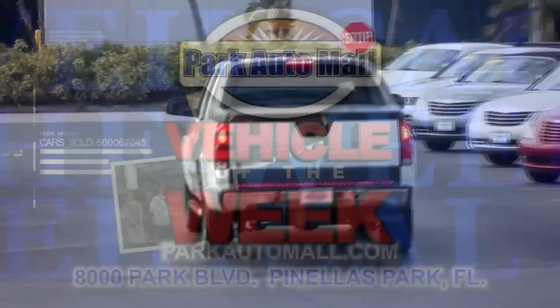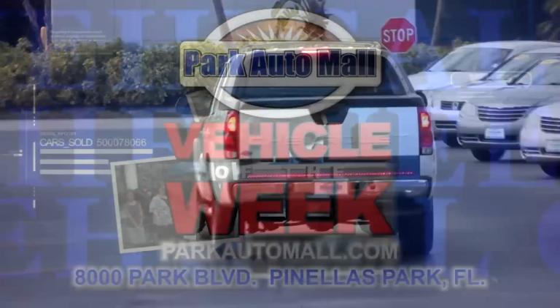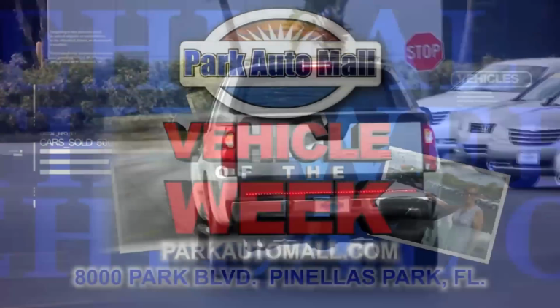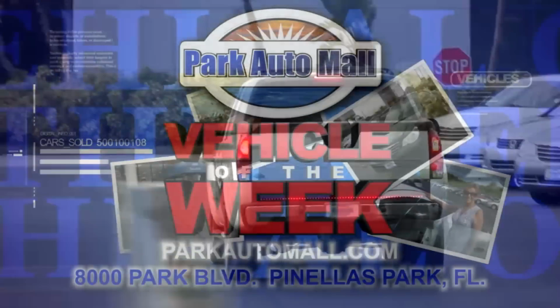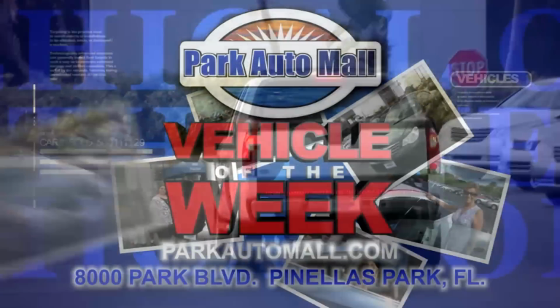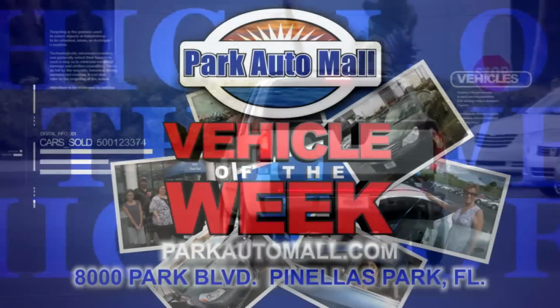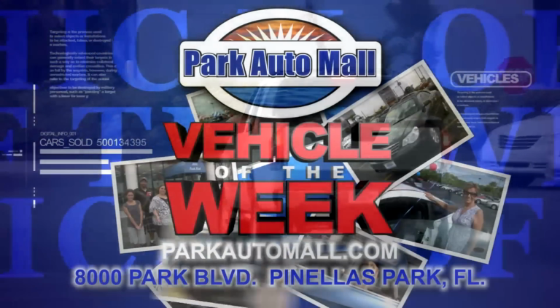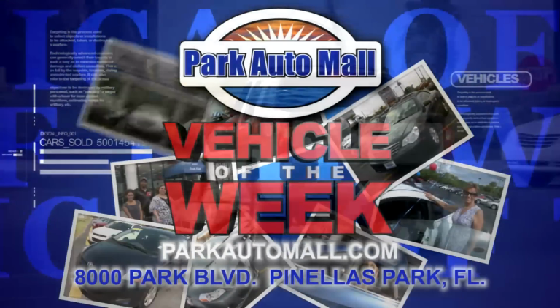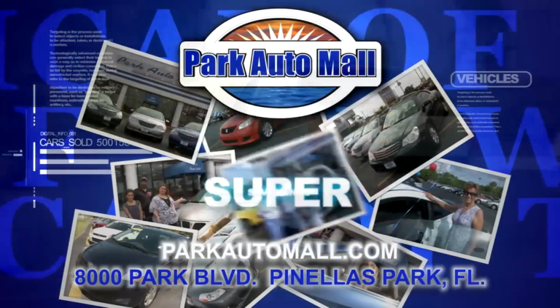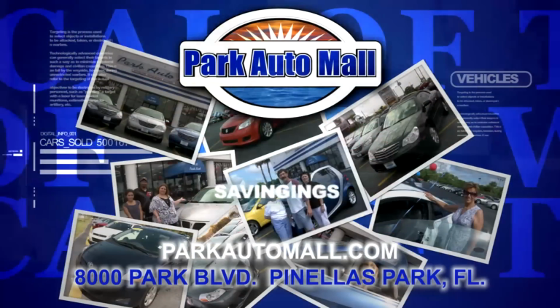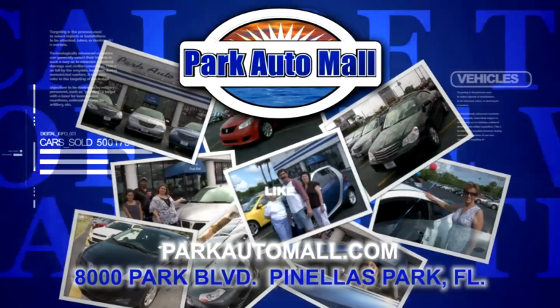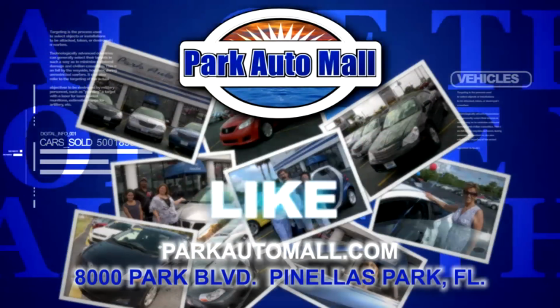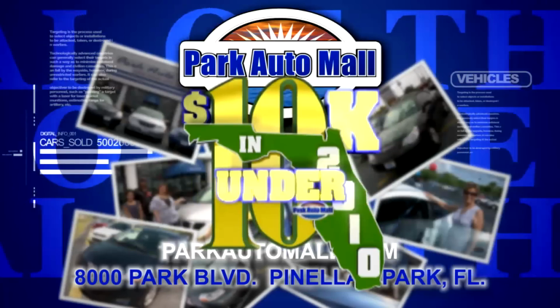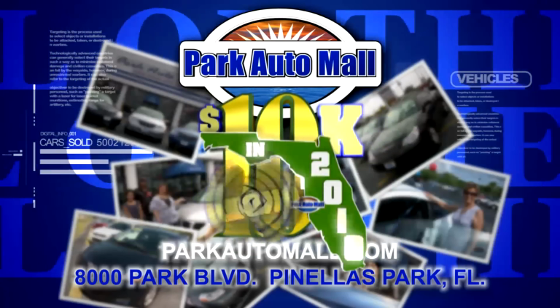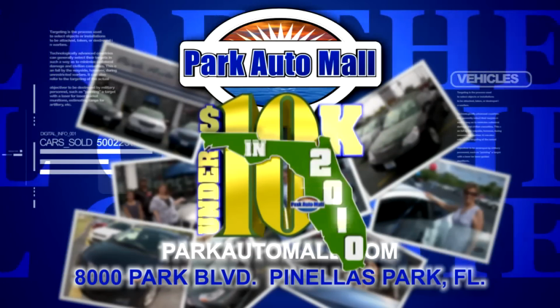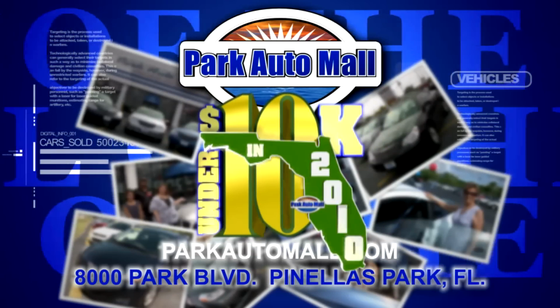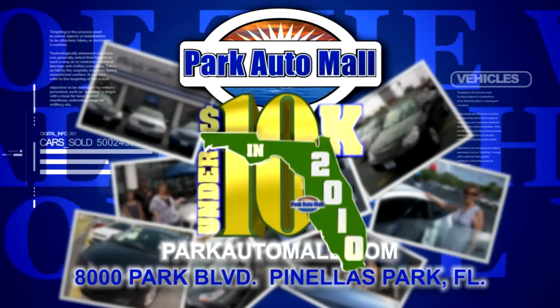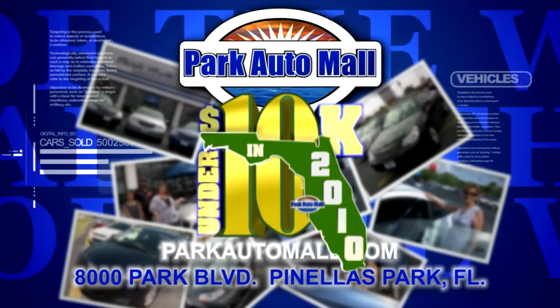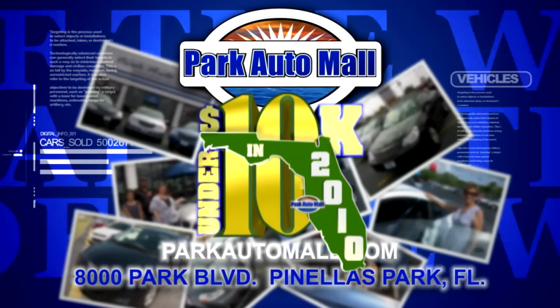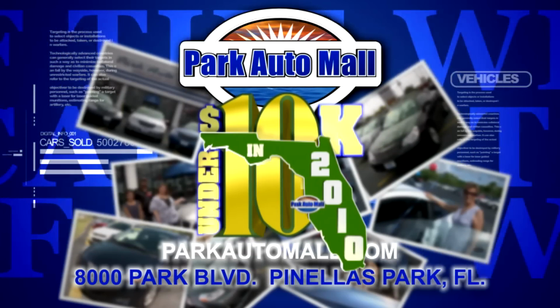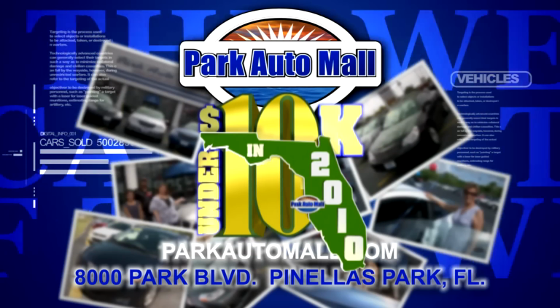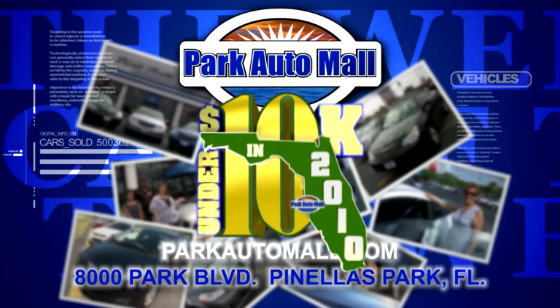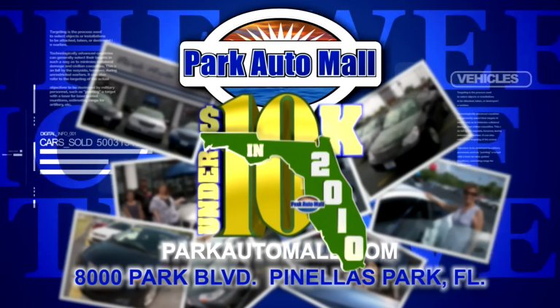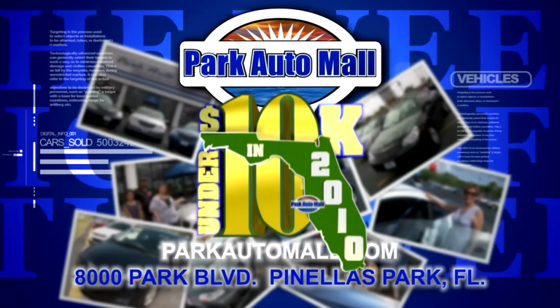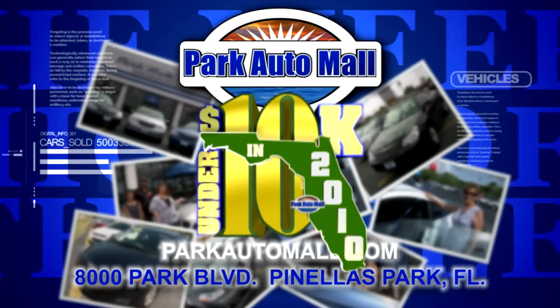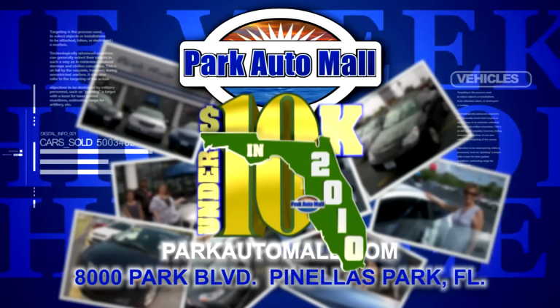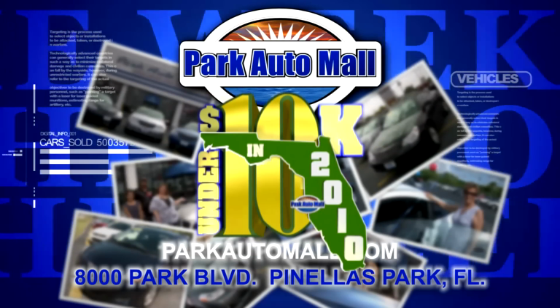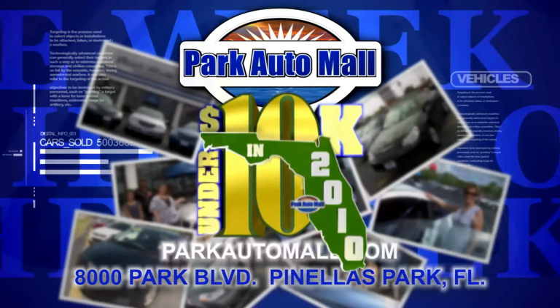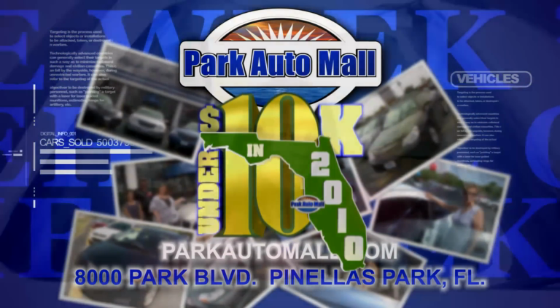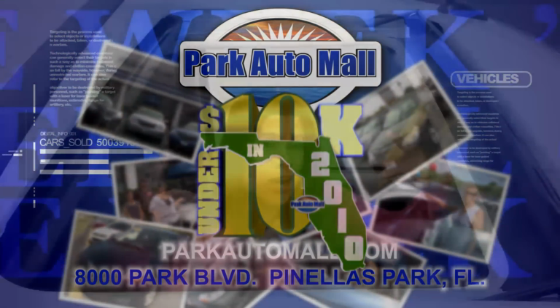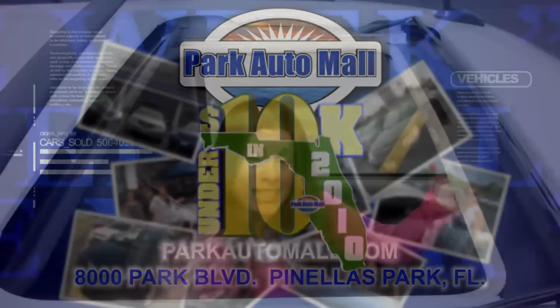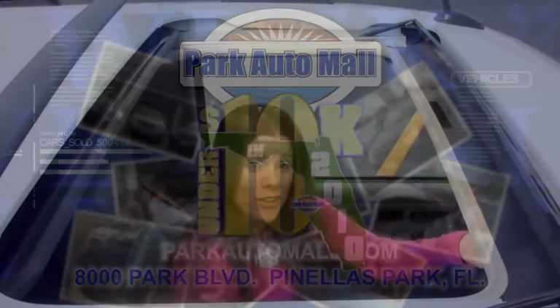For more vehicles of the week and for super savings like under 10 in 2010, where maybe your dream ride is under 10 grand.